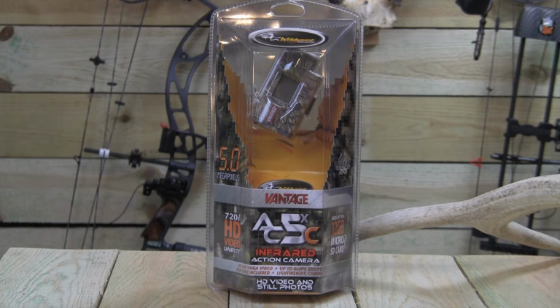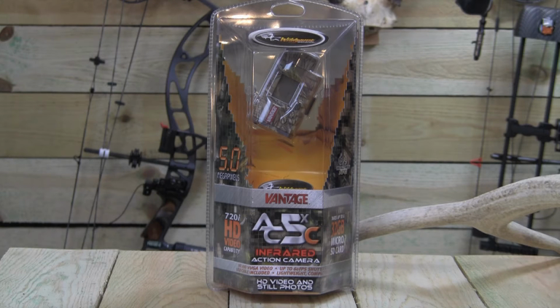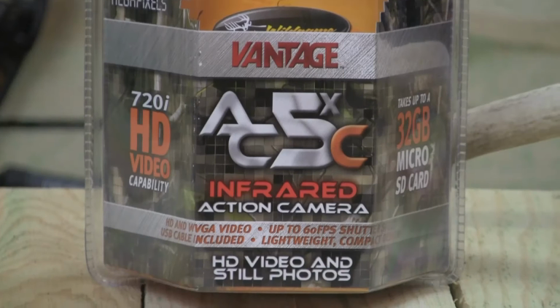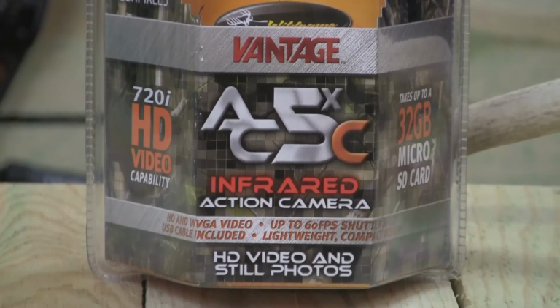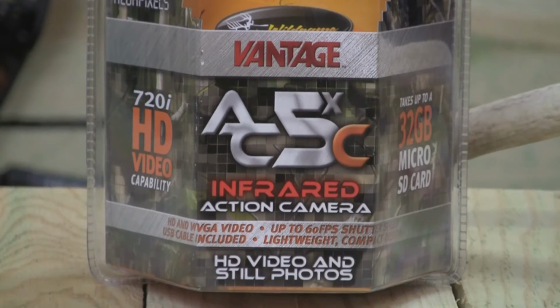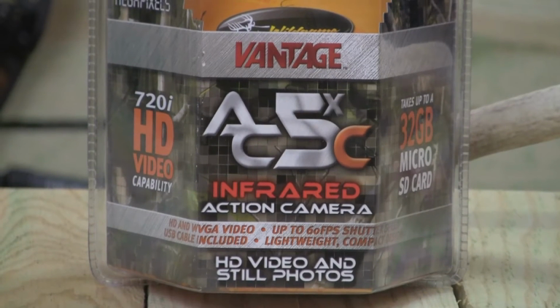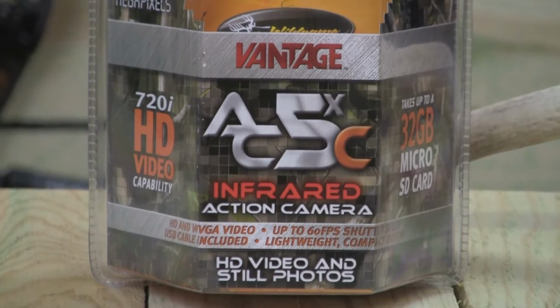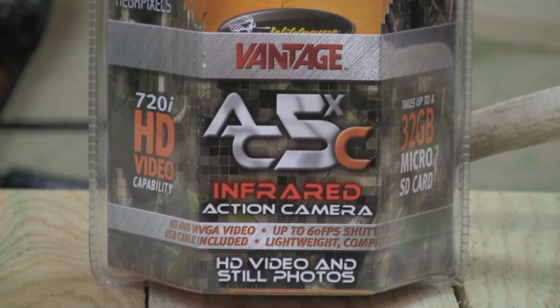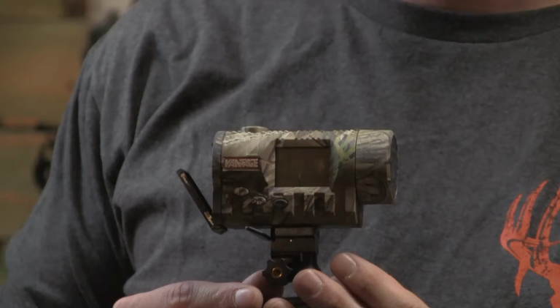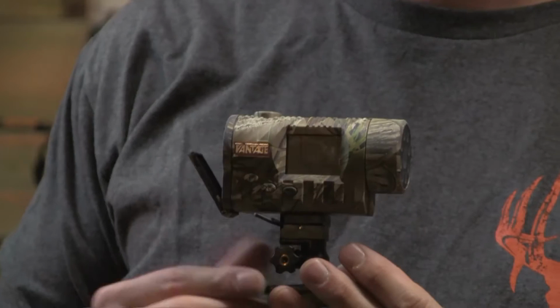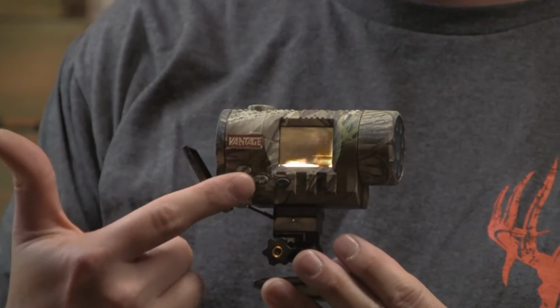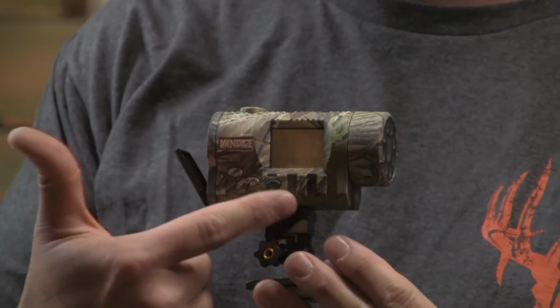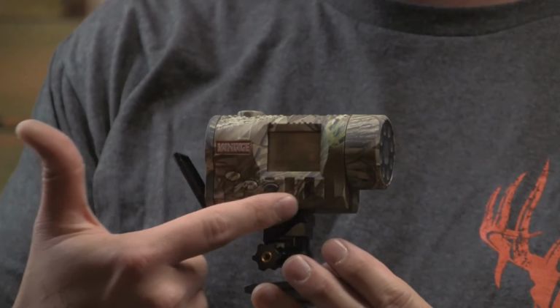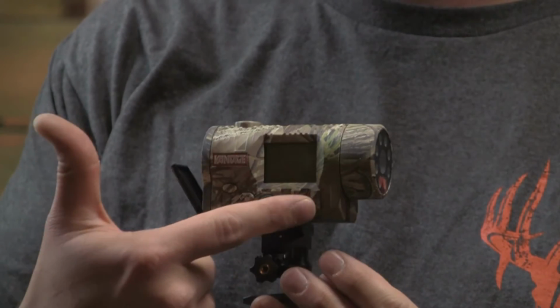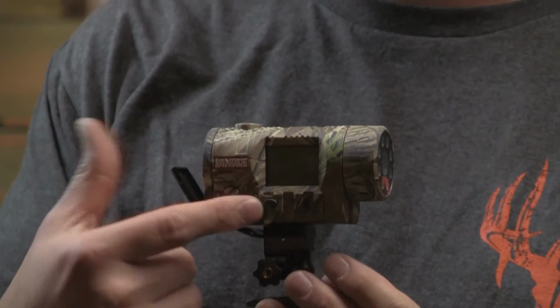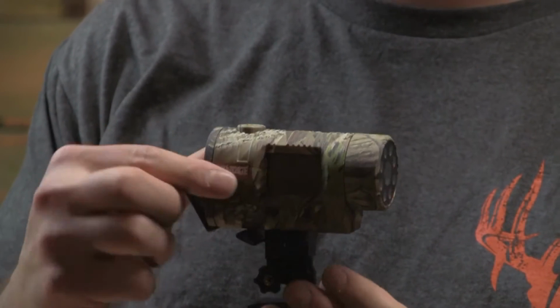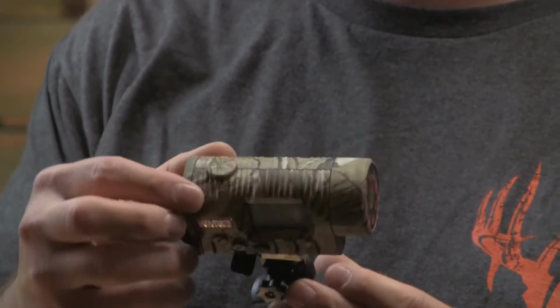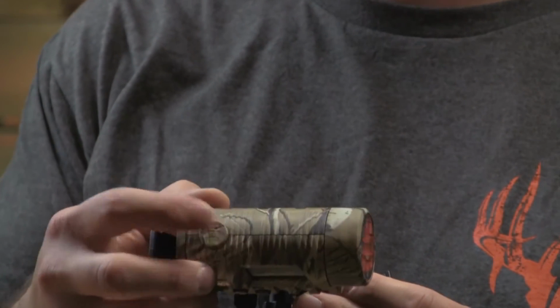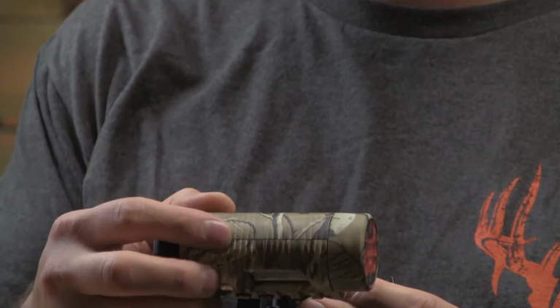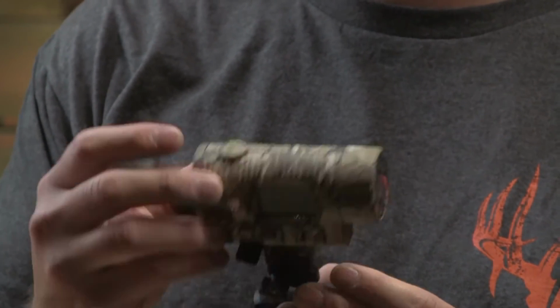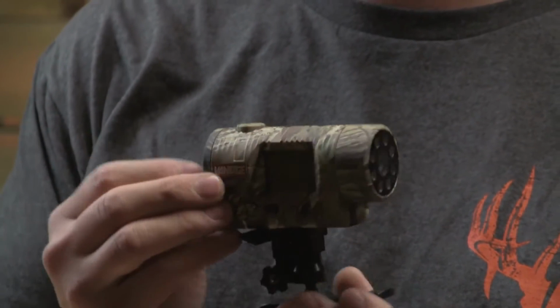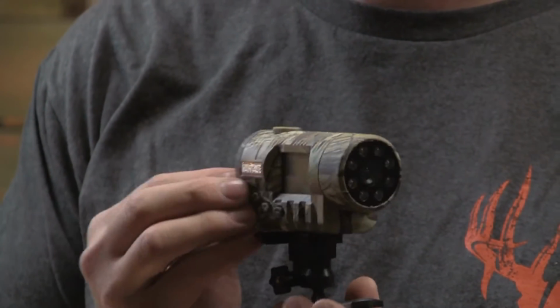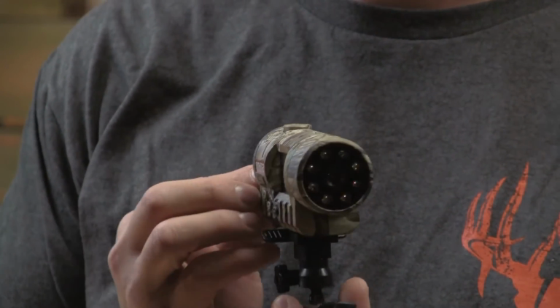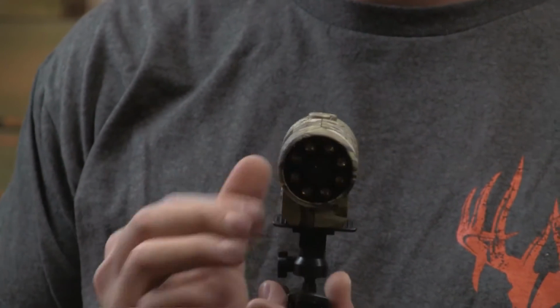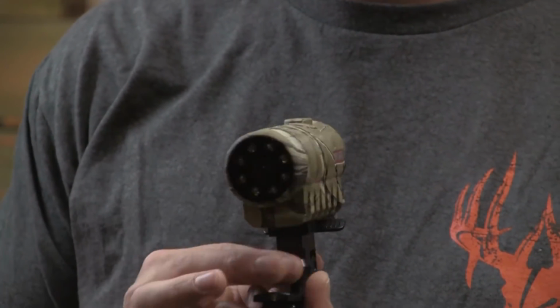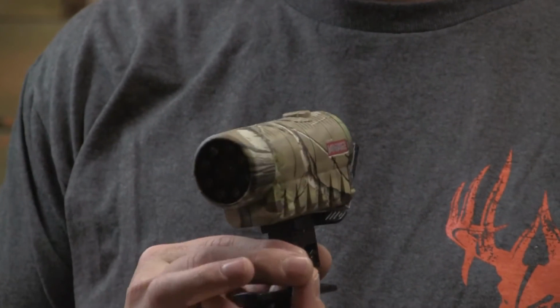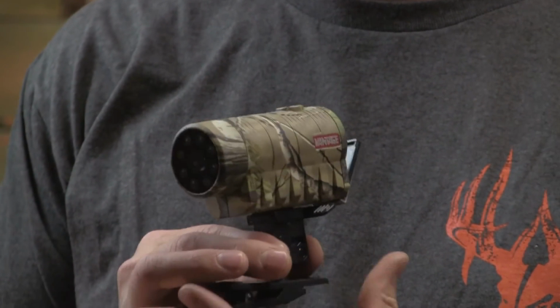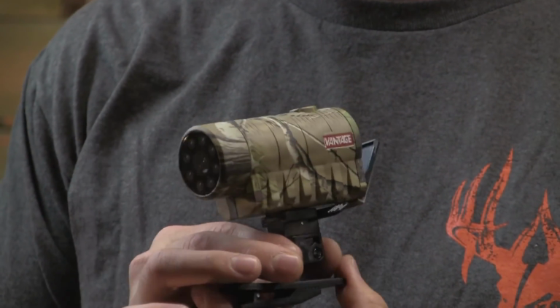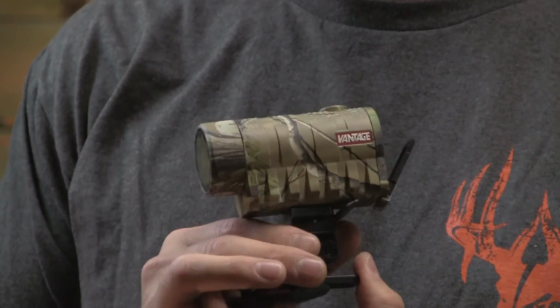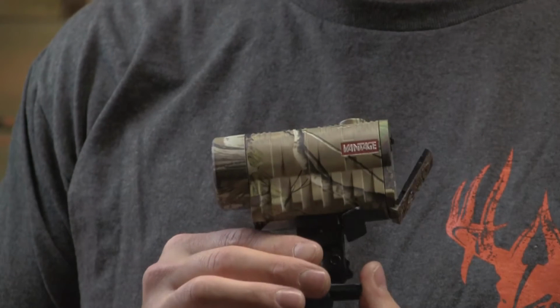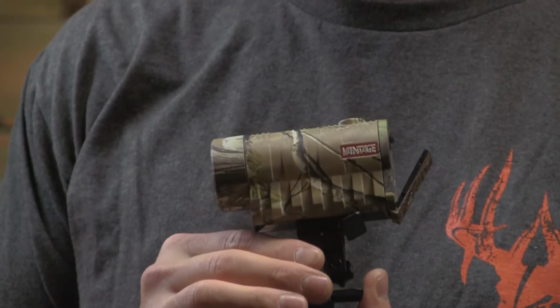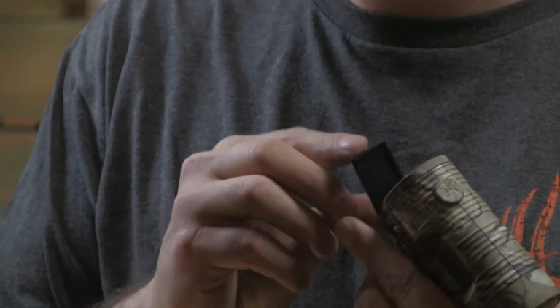The AC5X infrared action camera provides 720i HD video capability. The Vantage is 5.0 megapixels and comes in camouflage.